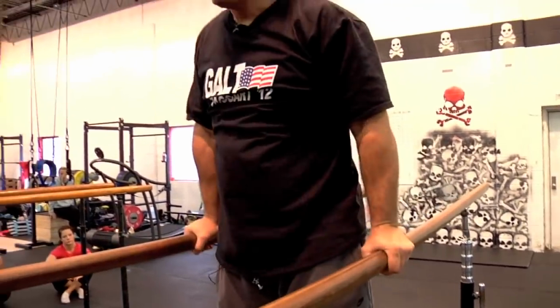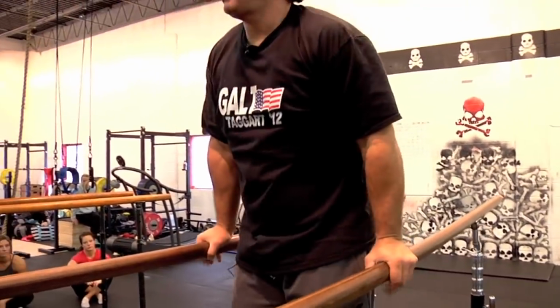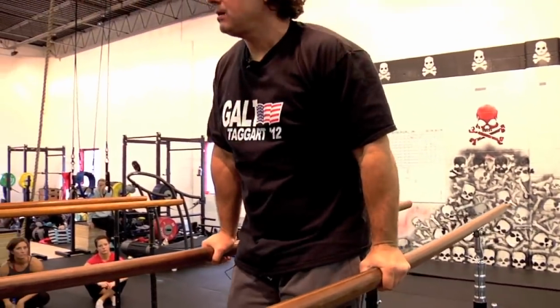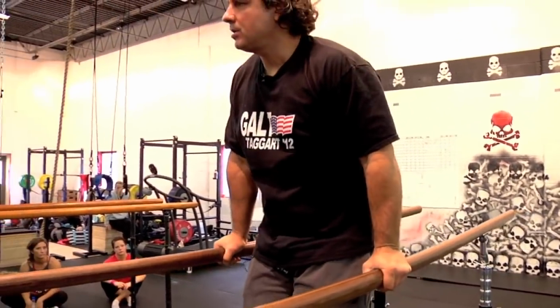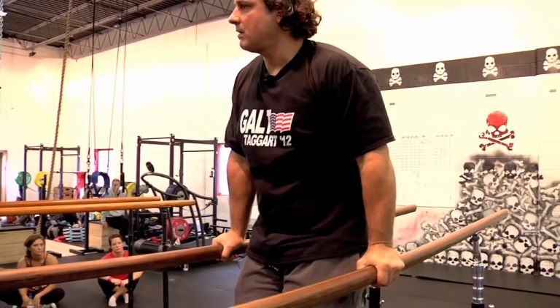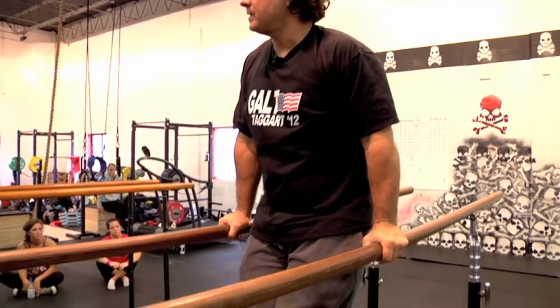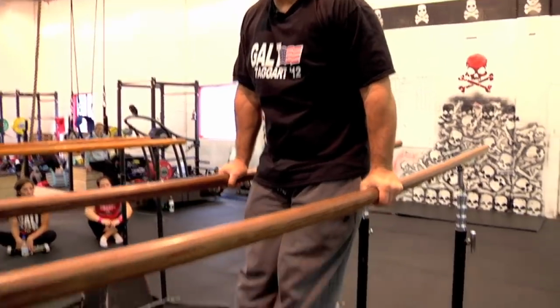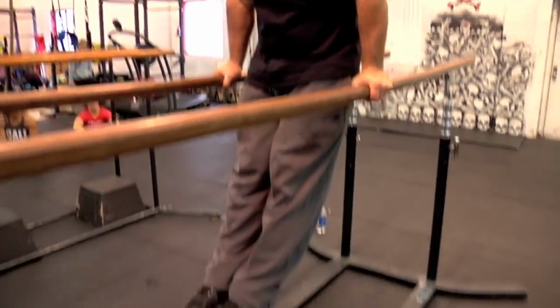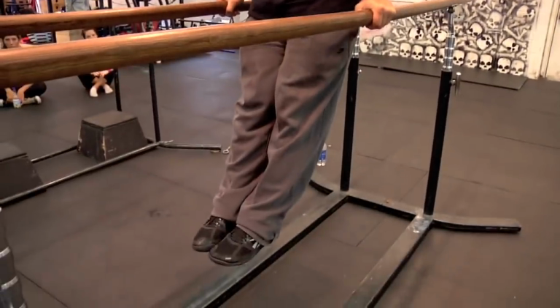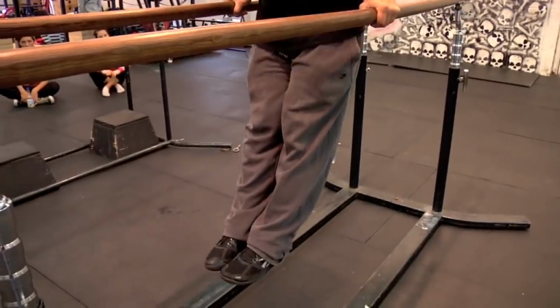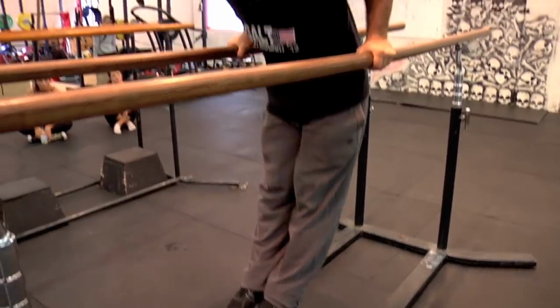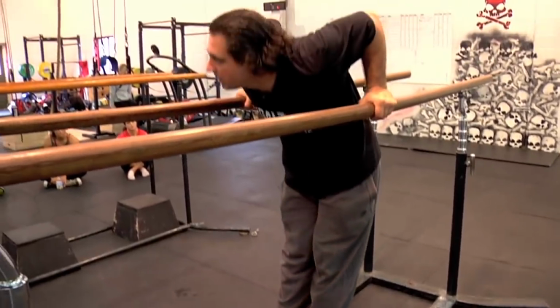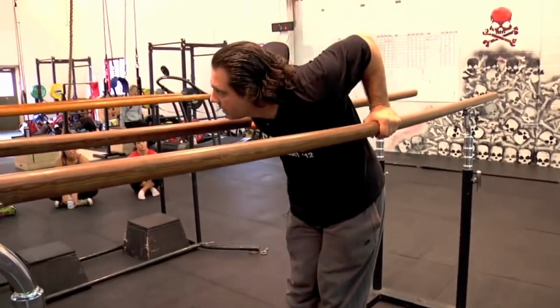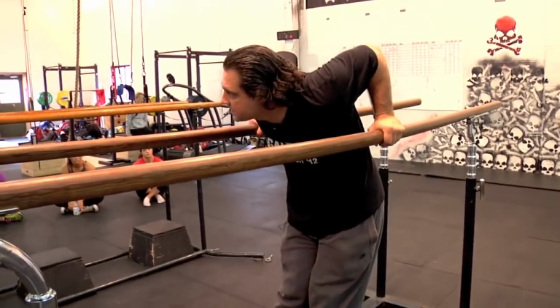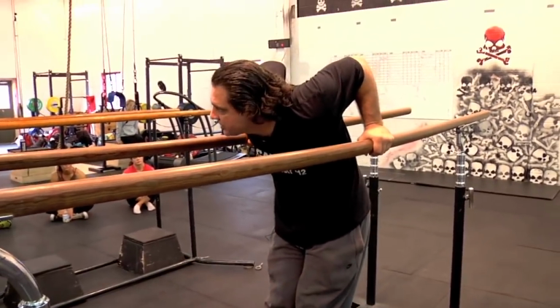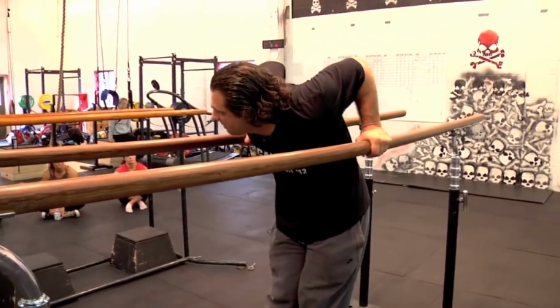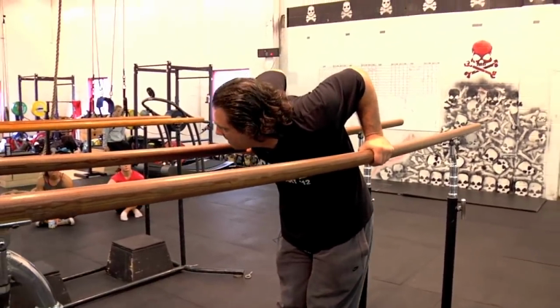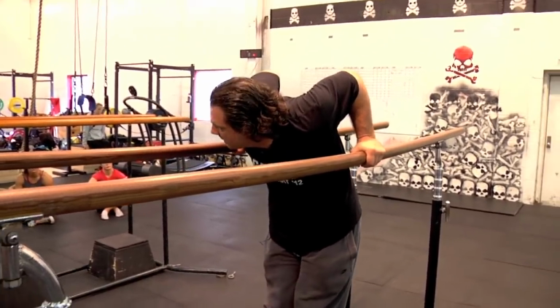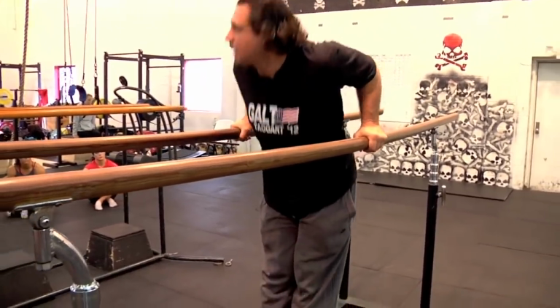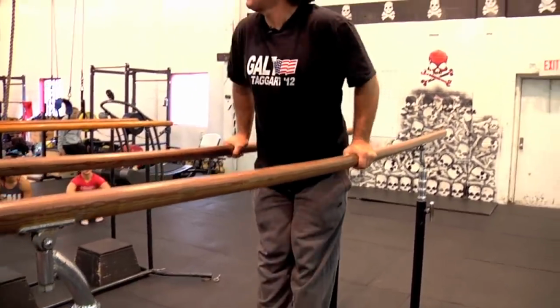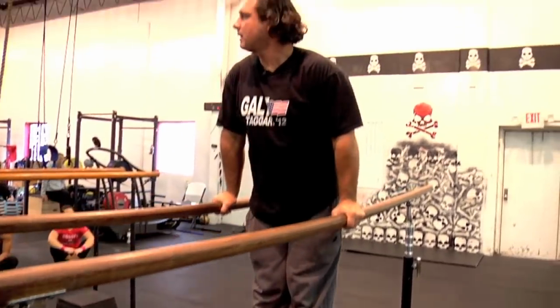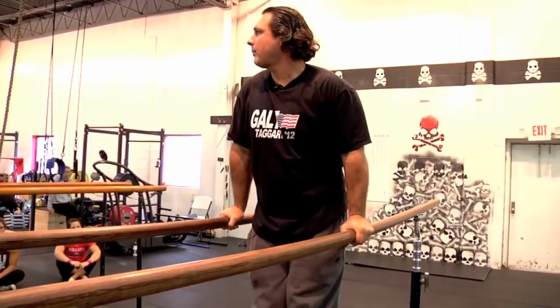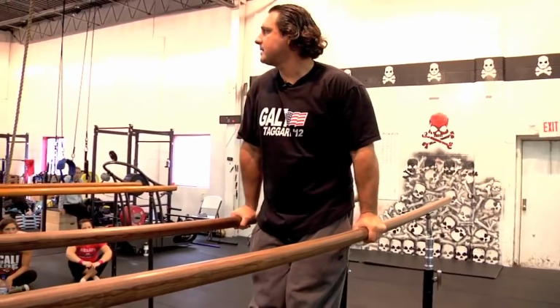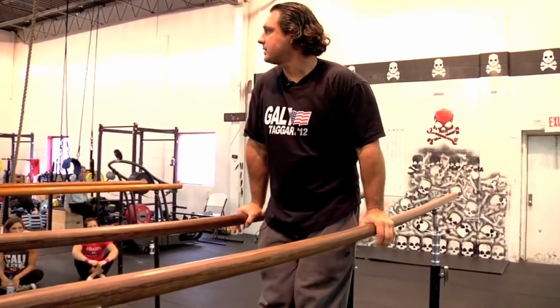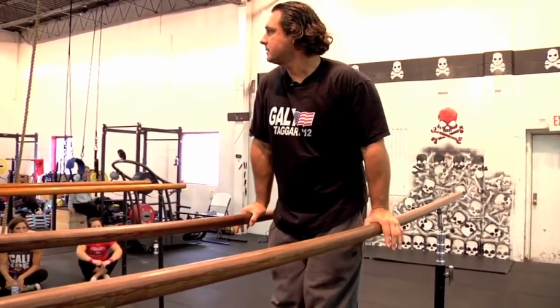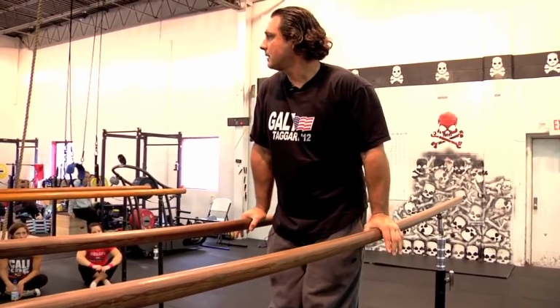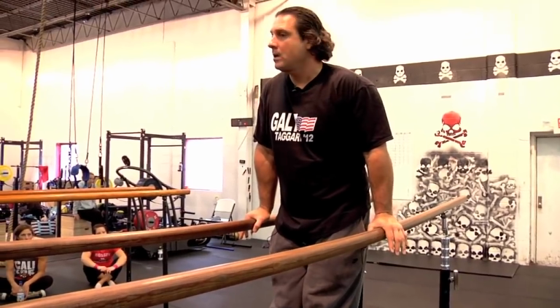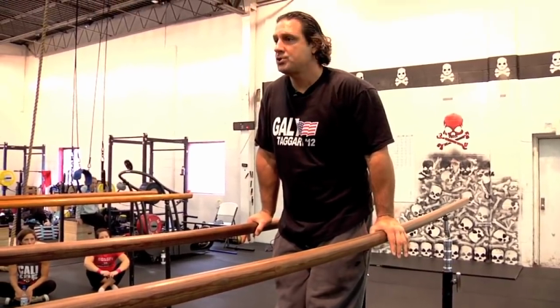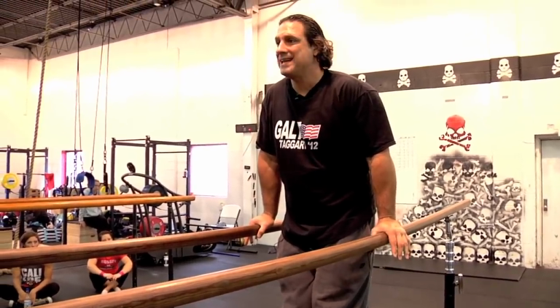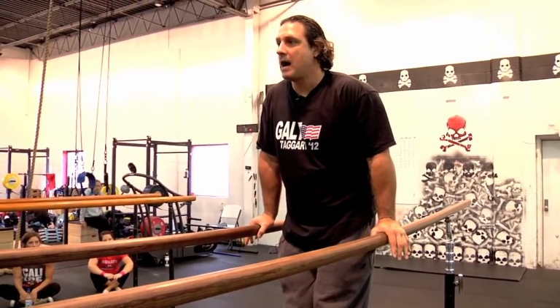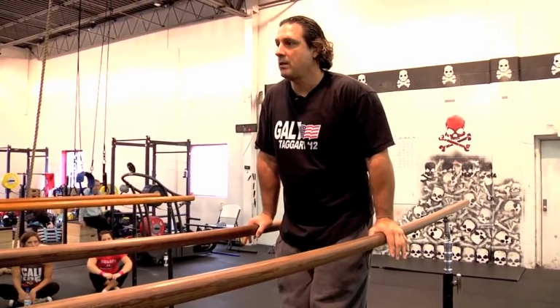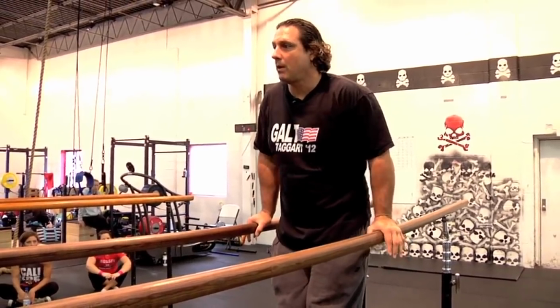Now you're here — toes are out in front, locked in place. Get to this position, you can get here and press upwards. Push your hands down into the bar.